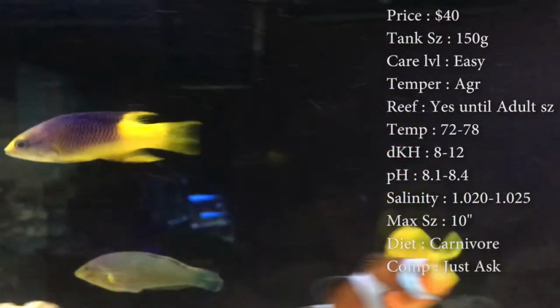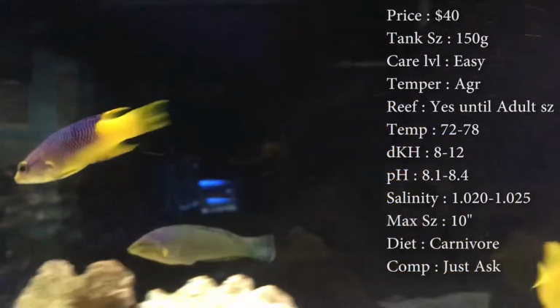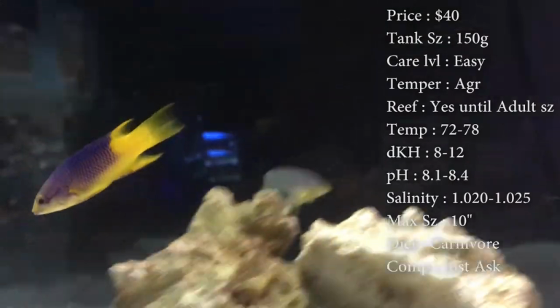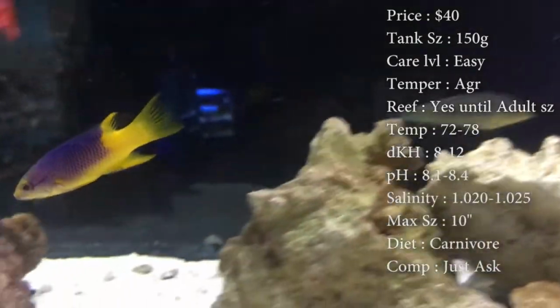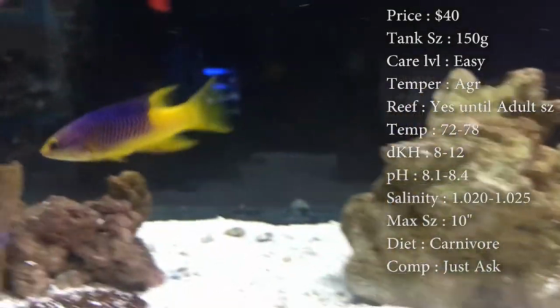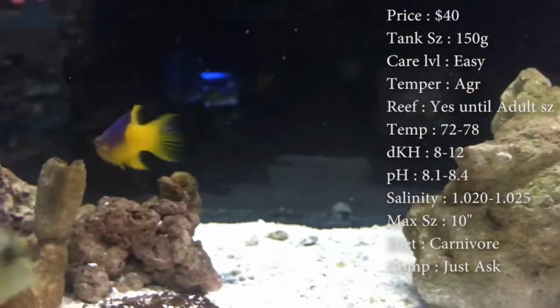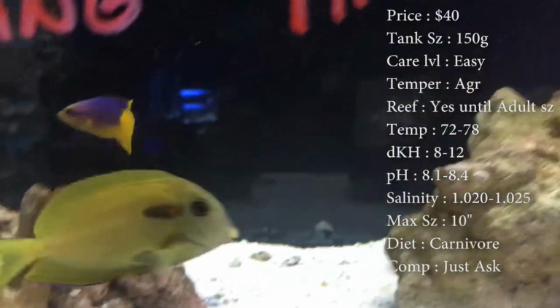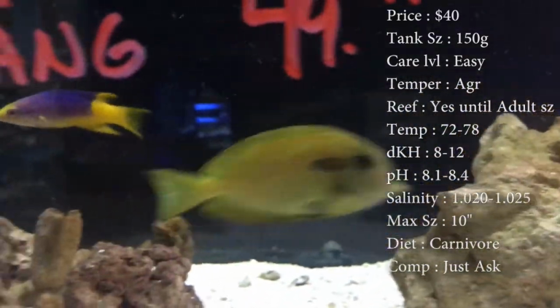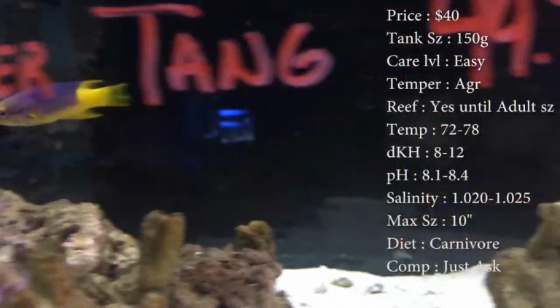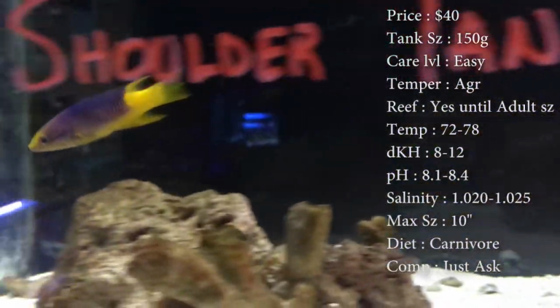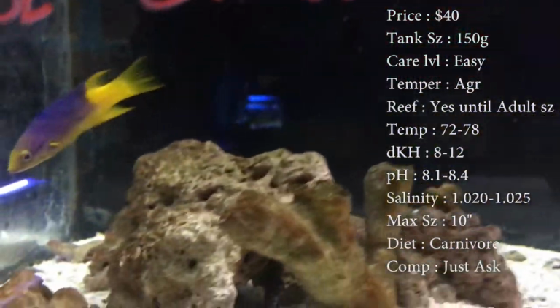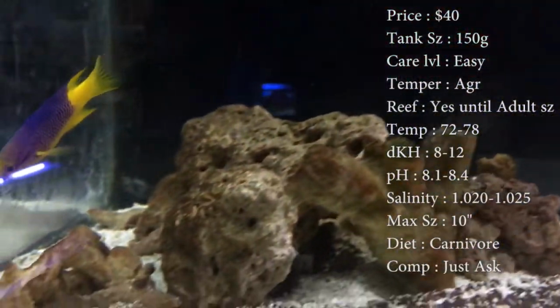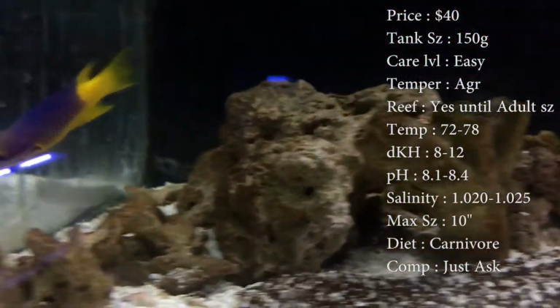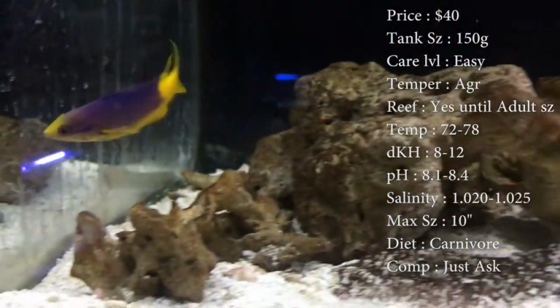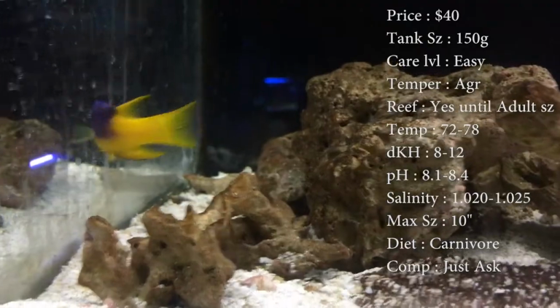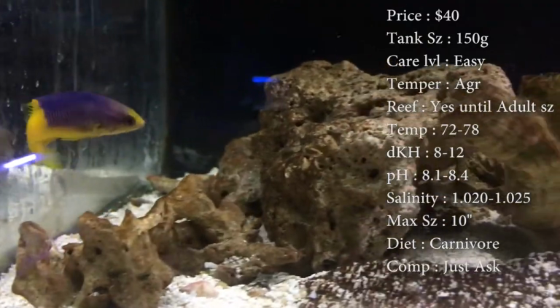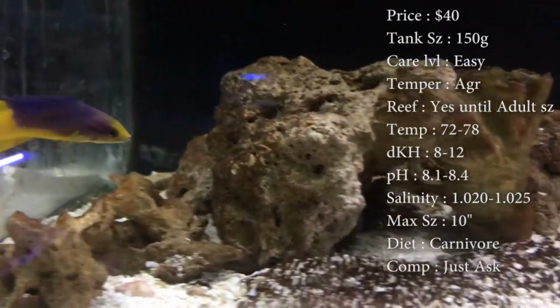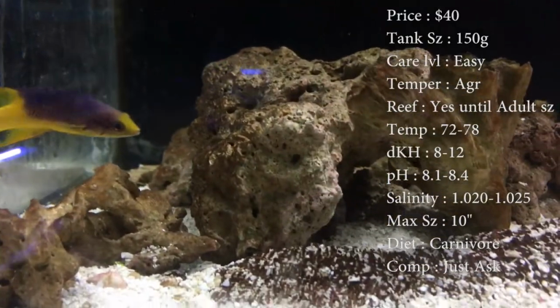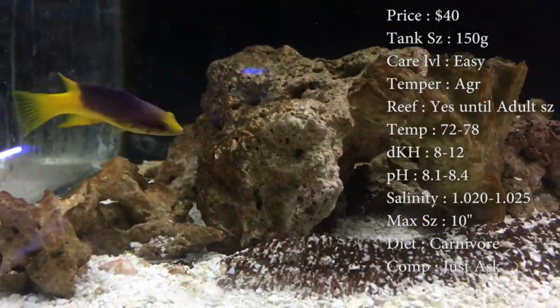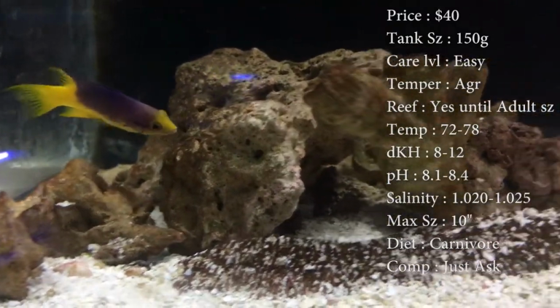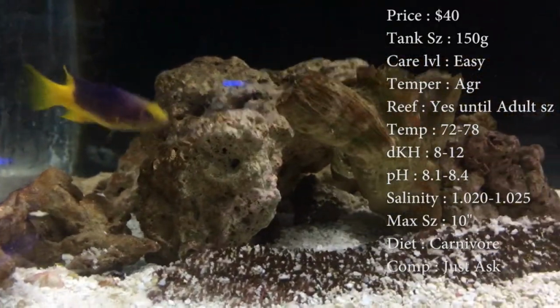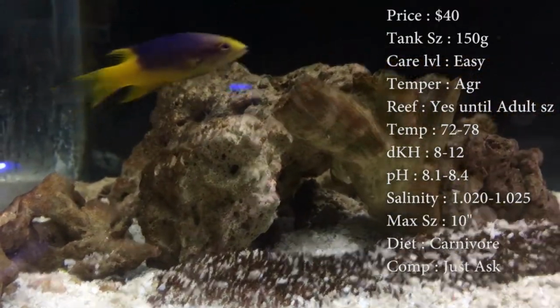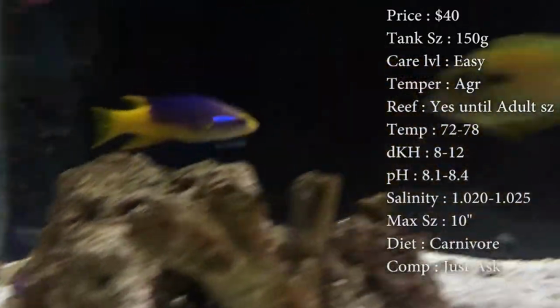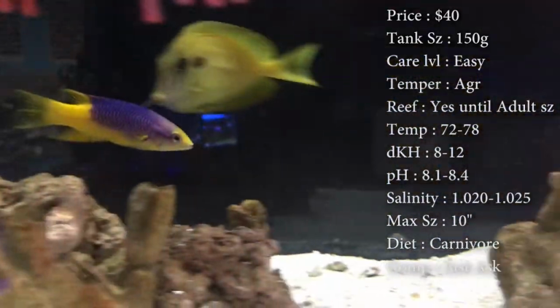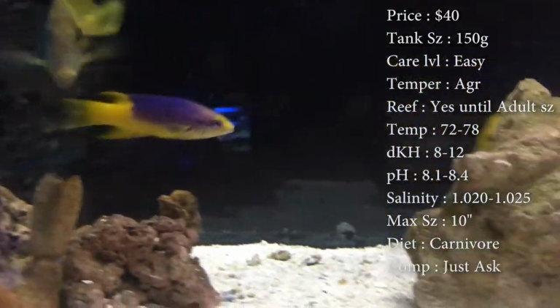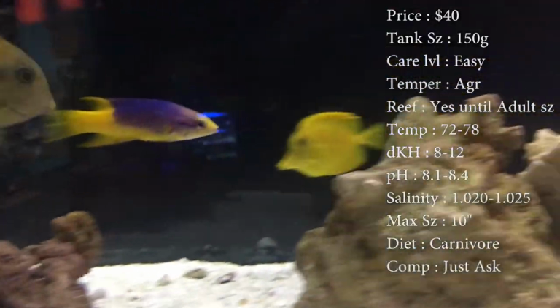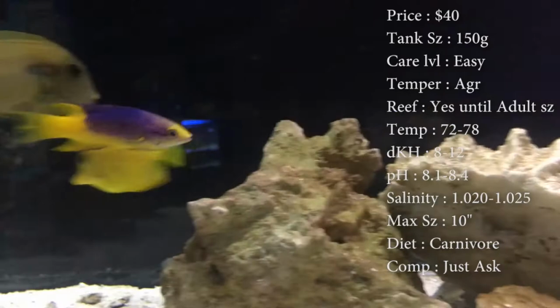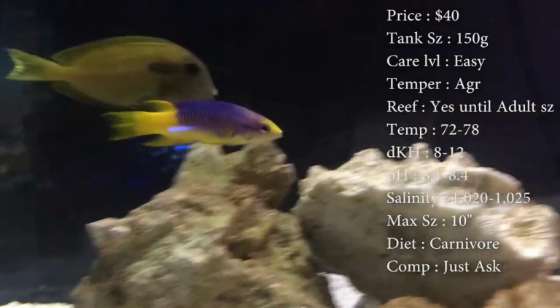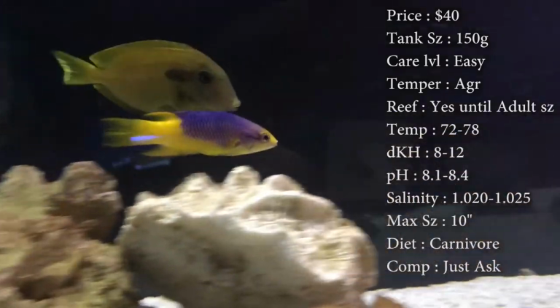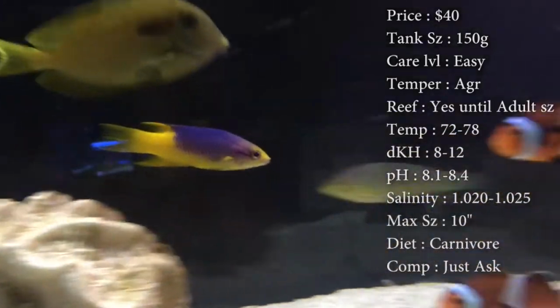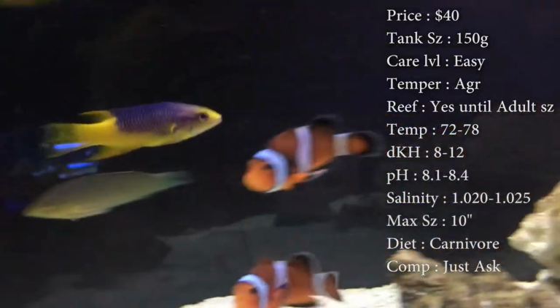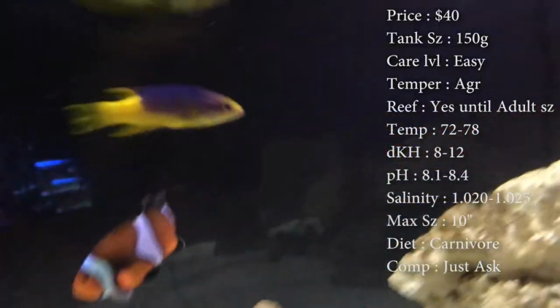Diet: they are carnivores. Even at their smallest age you can see them picking at things like clams on a half shell and little pieces of shrimp, but they'll also eat pellets, flakes, mysis cubes — stuff like that.